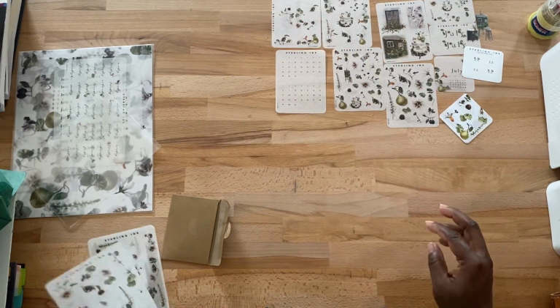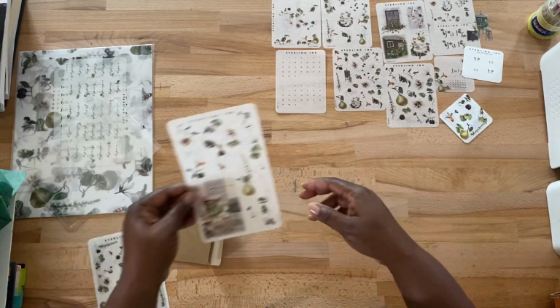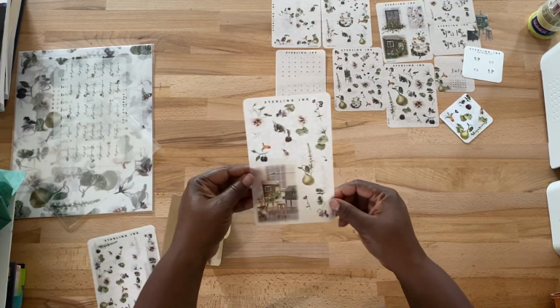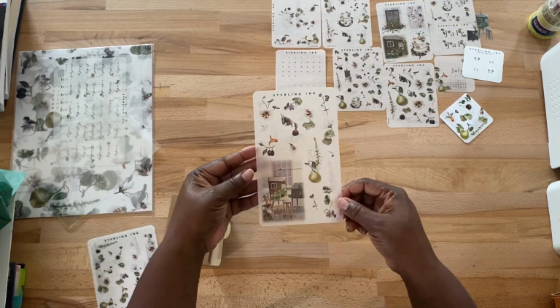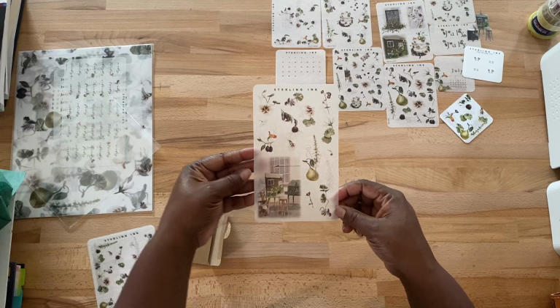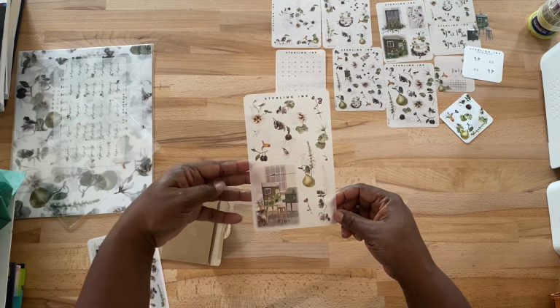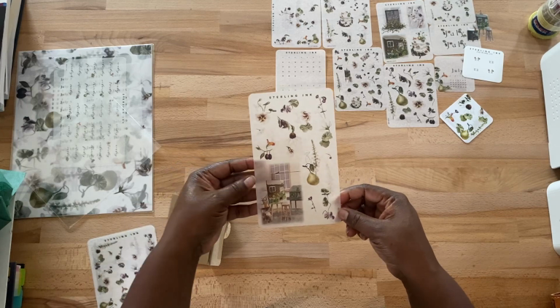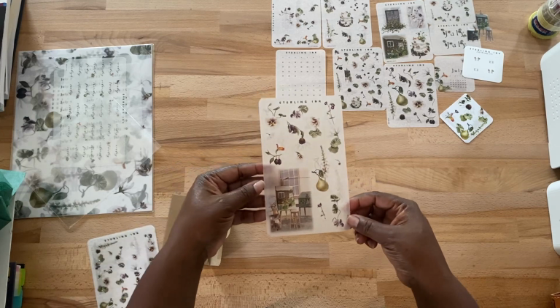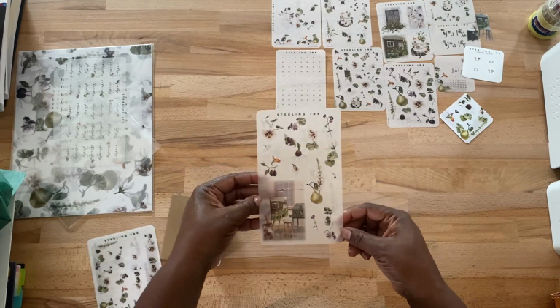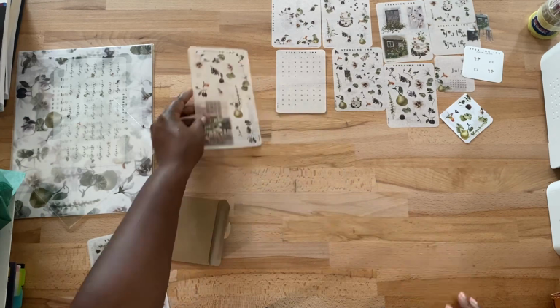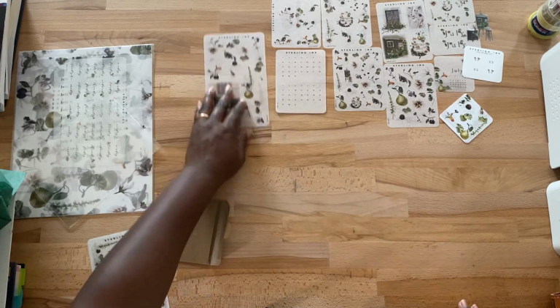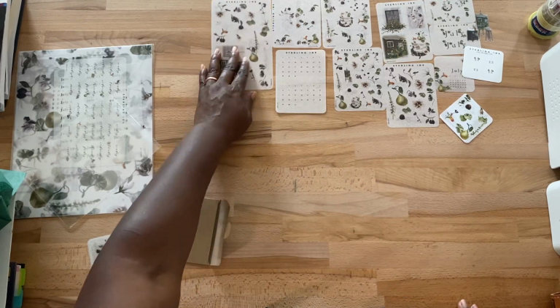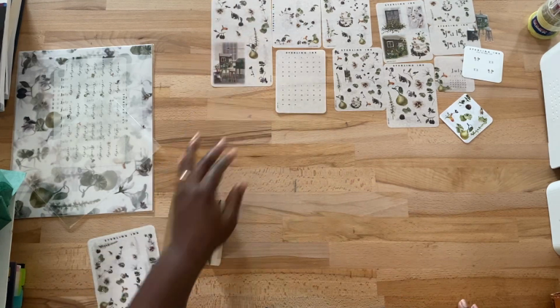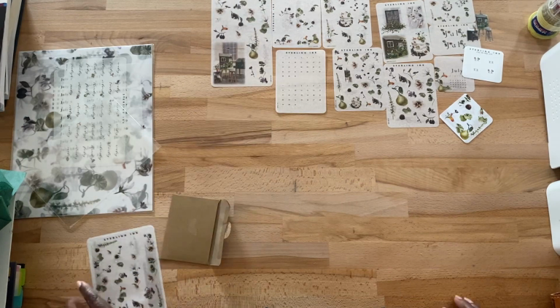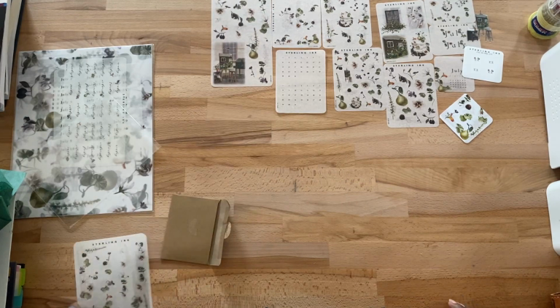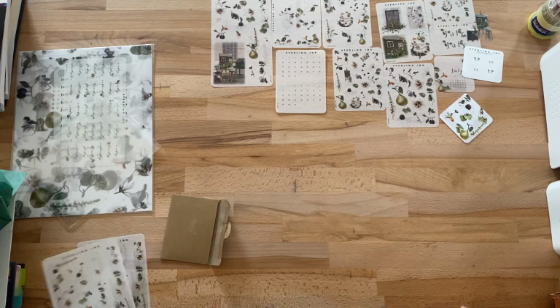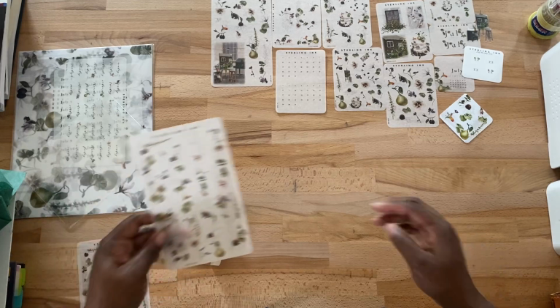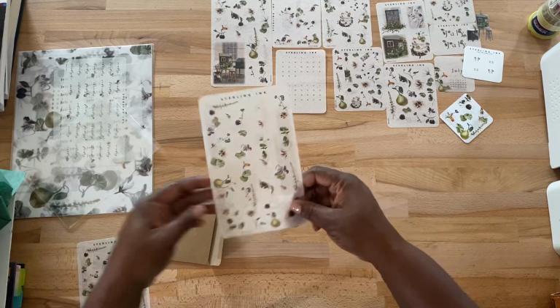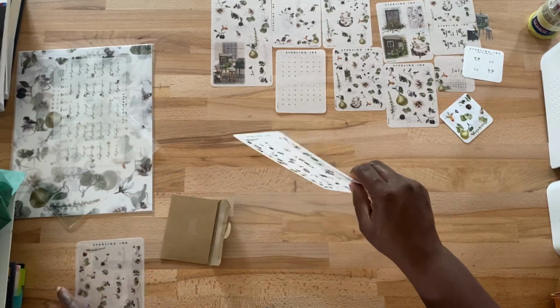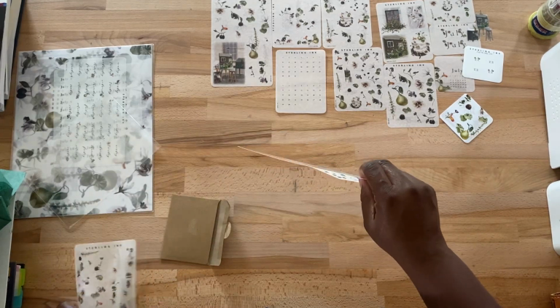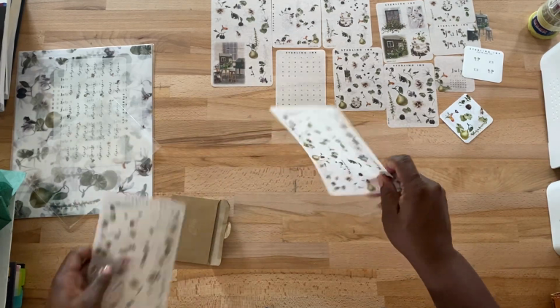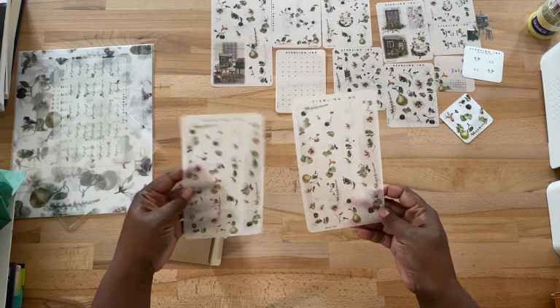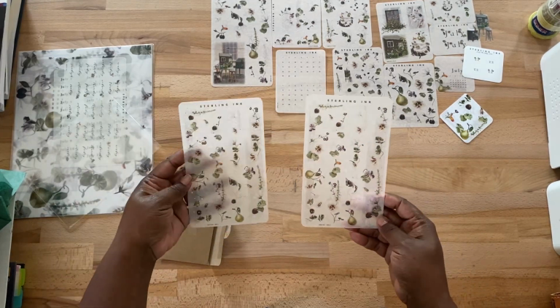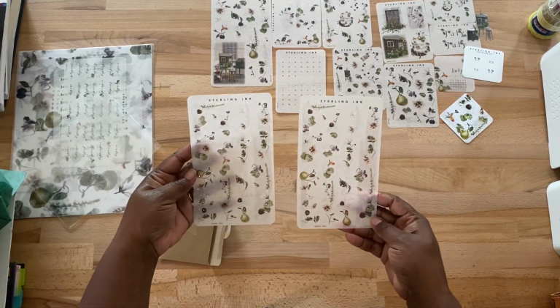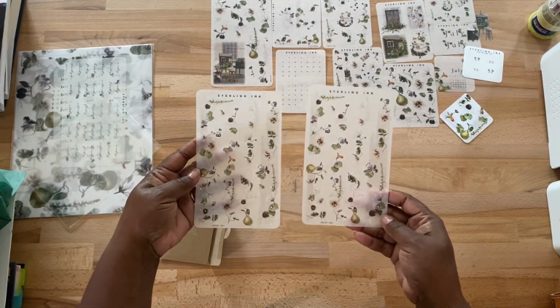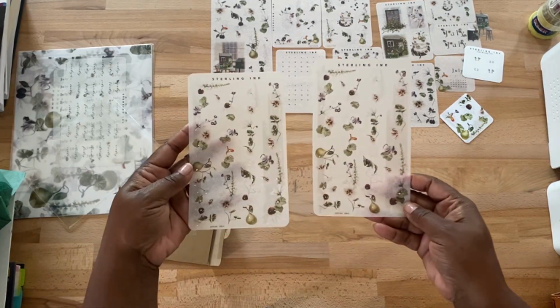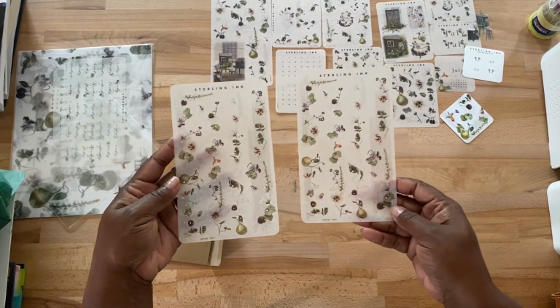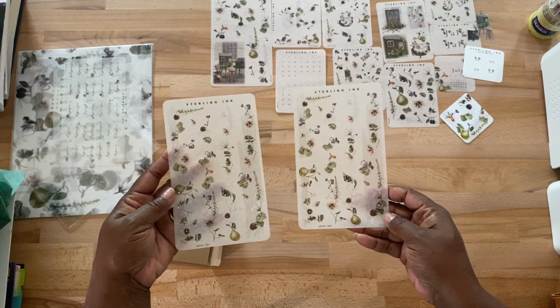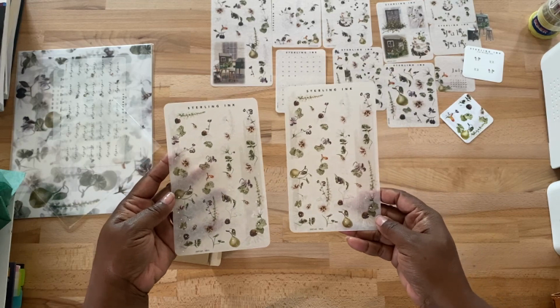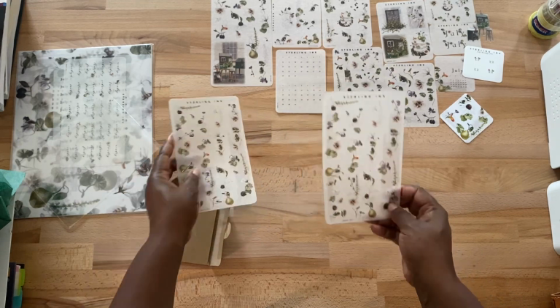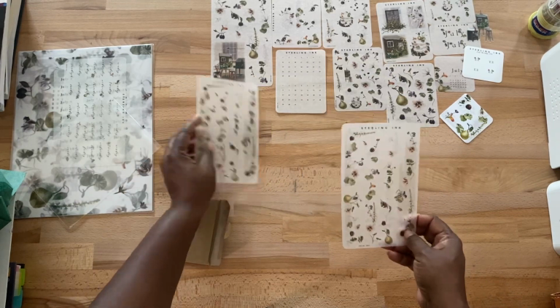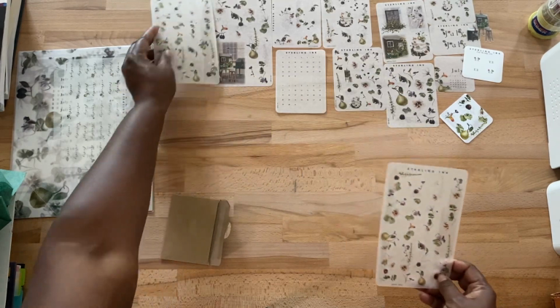I was going to get the bigger sticker kit but I decided not to because I get so much already. You can get two of these sticker sheets.